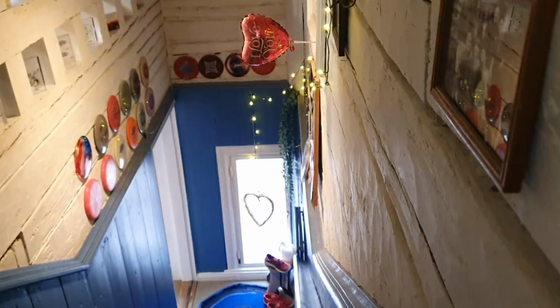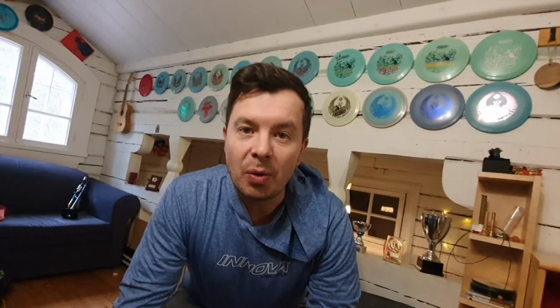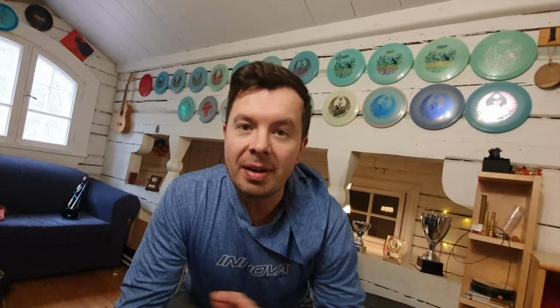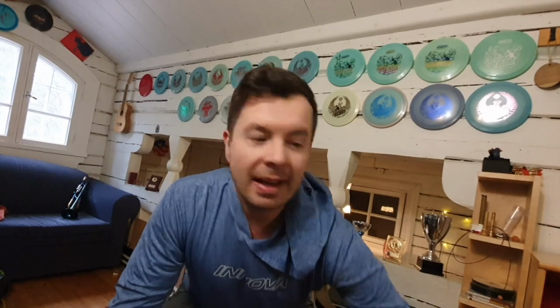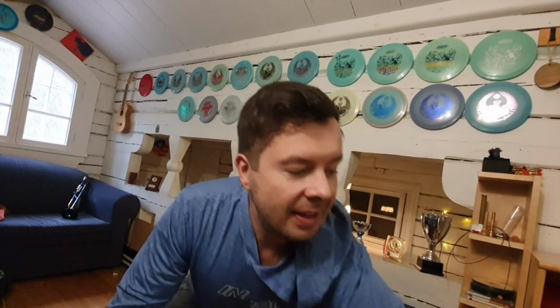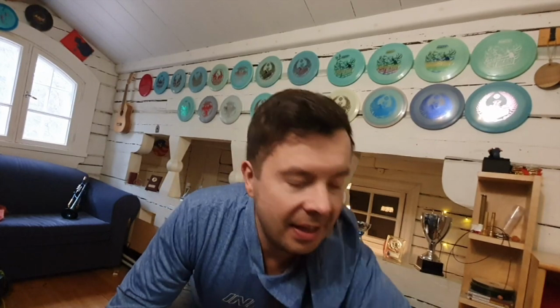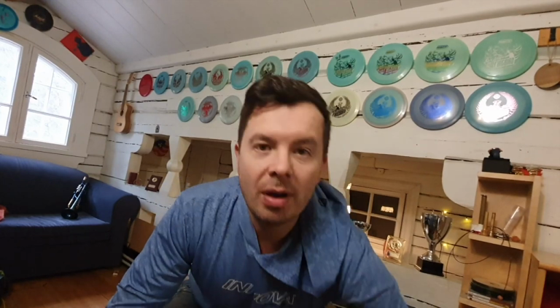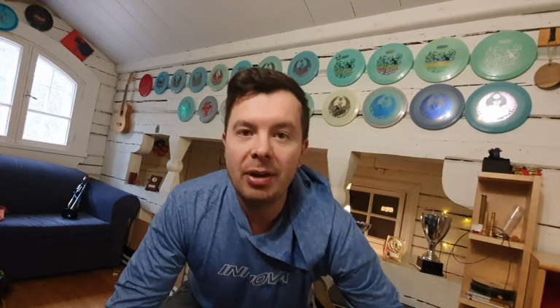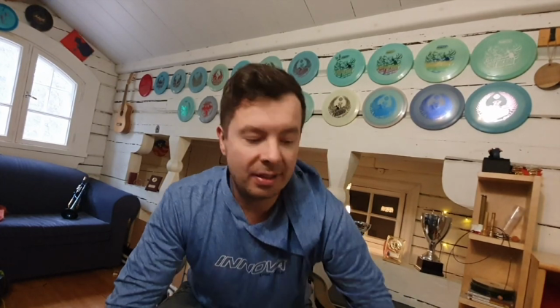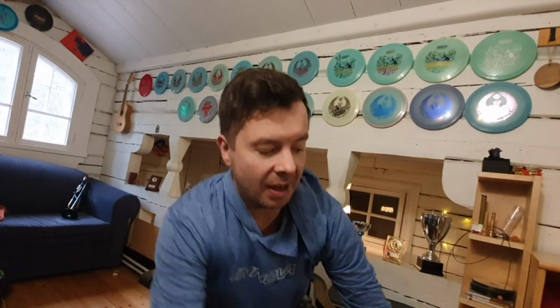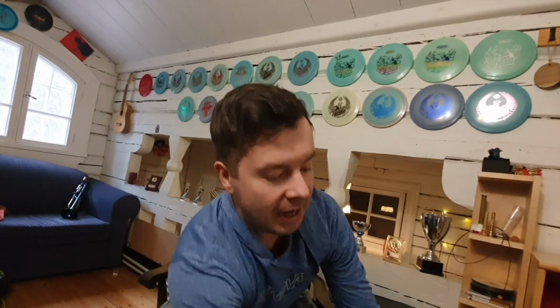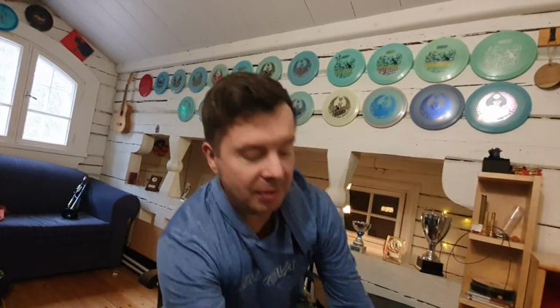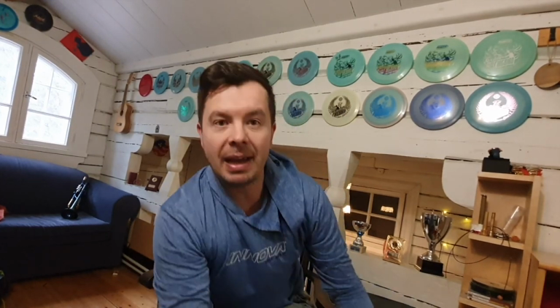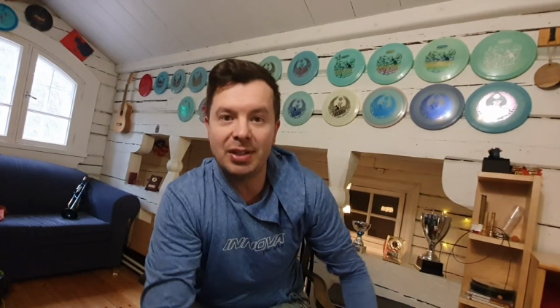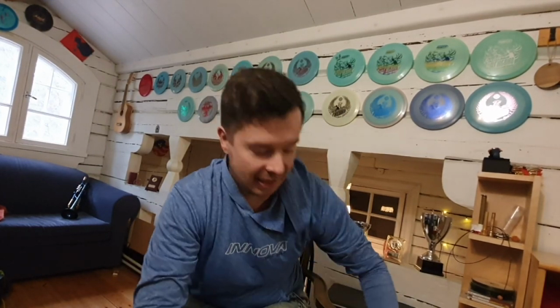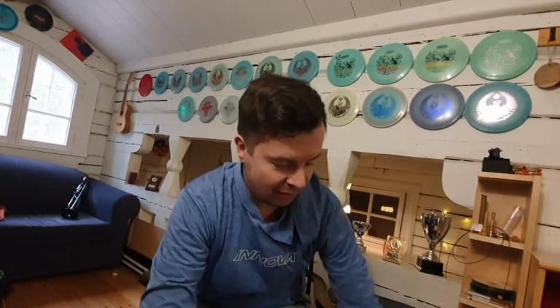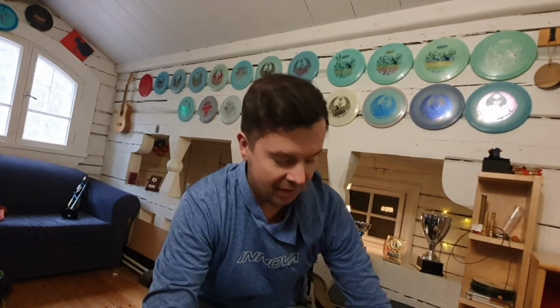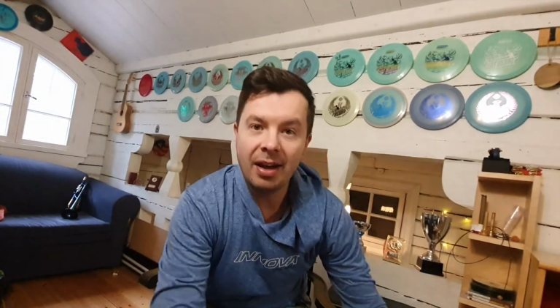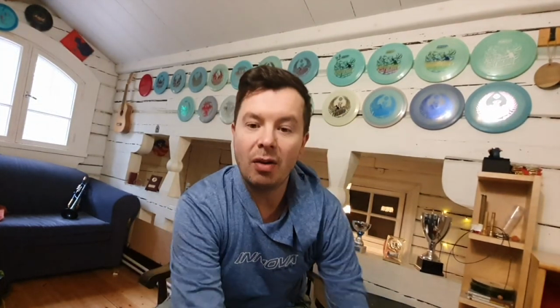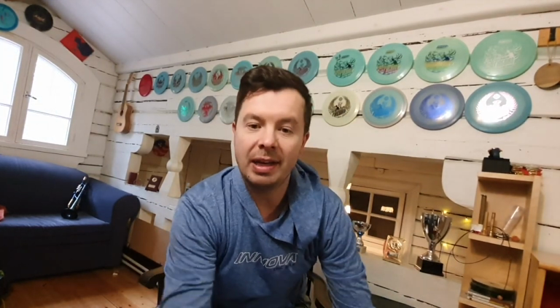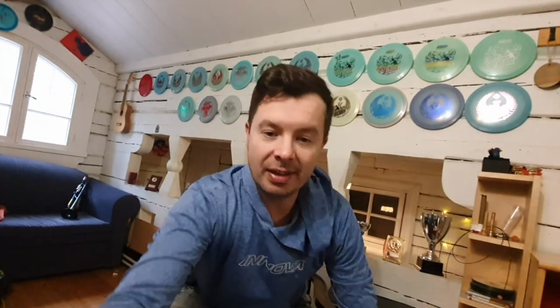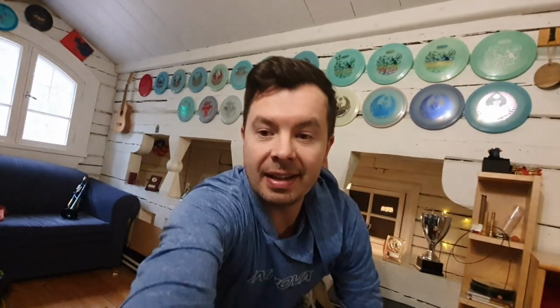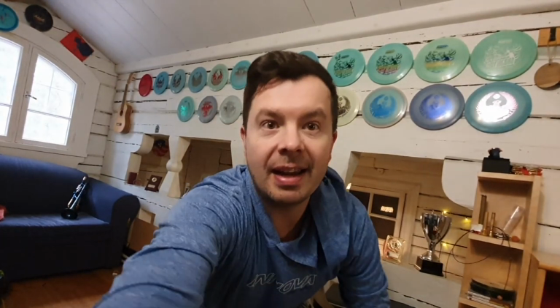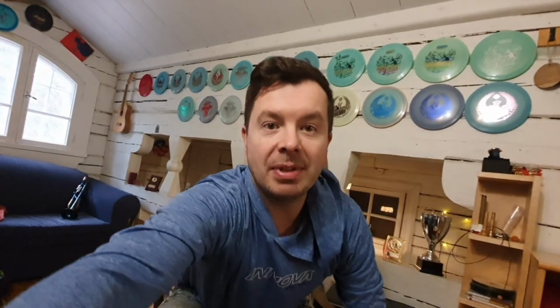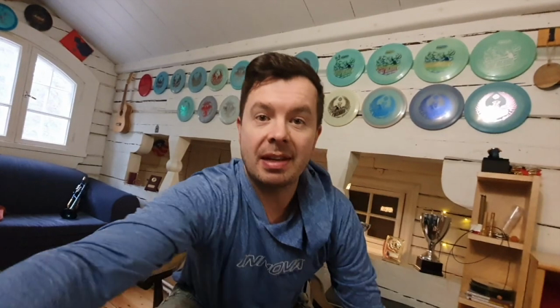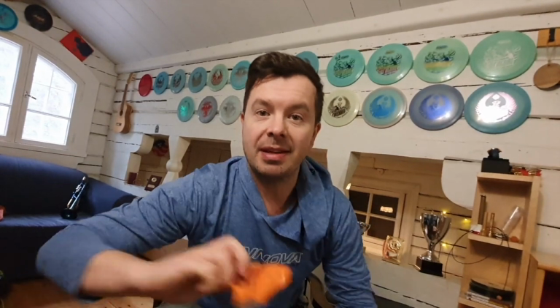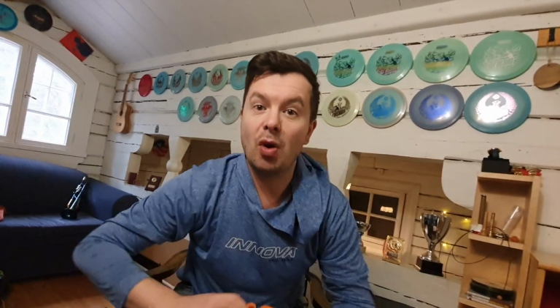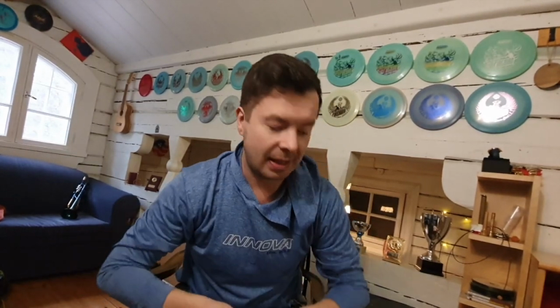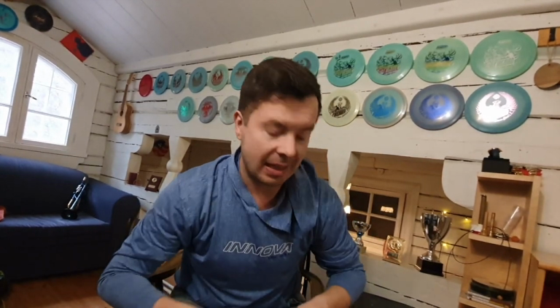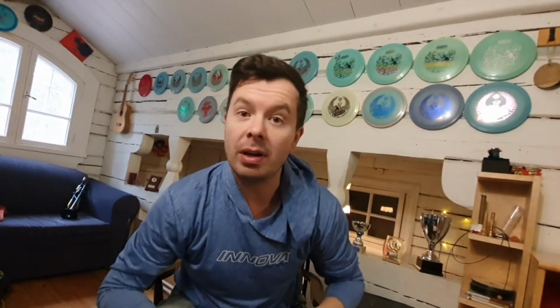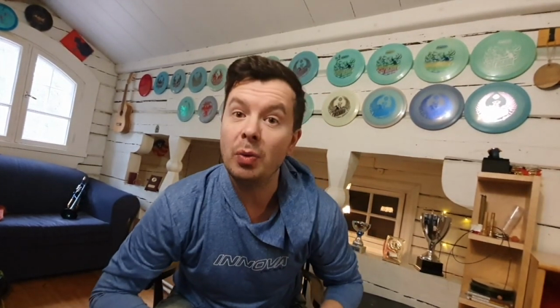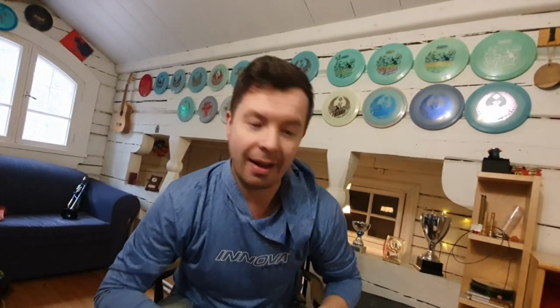Welcome back. Now I'm here and I have the package. I'm just gonna start to open it and see what we have.